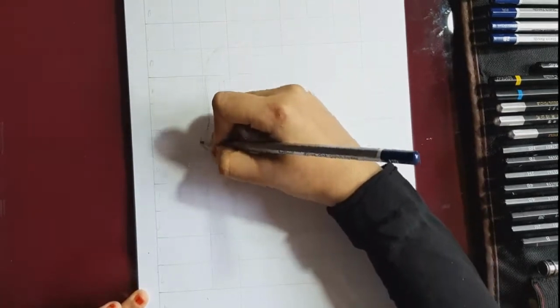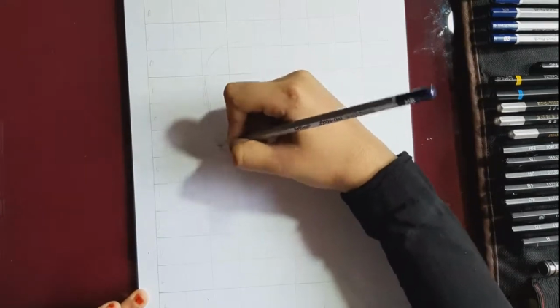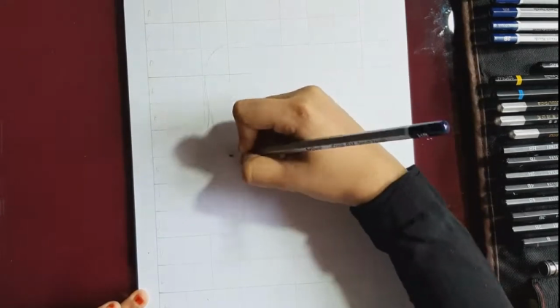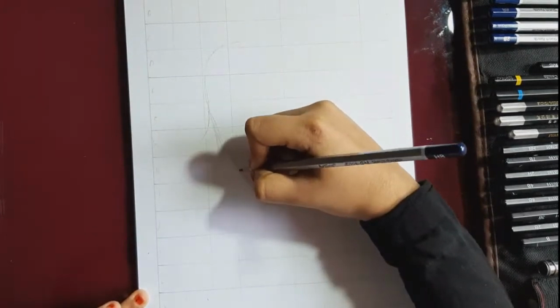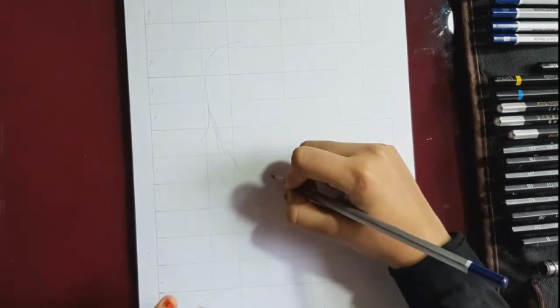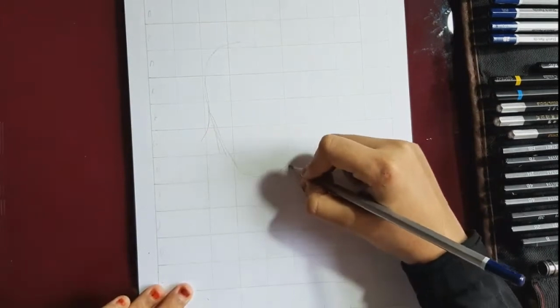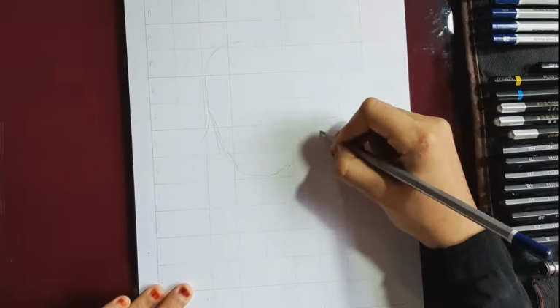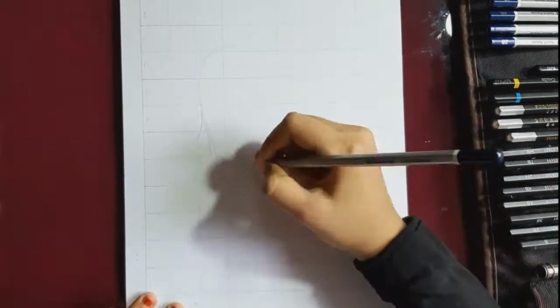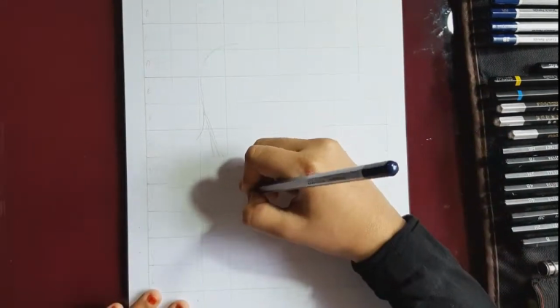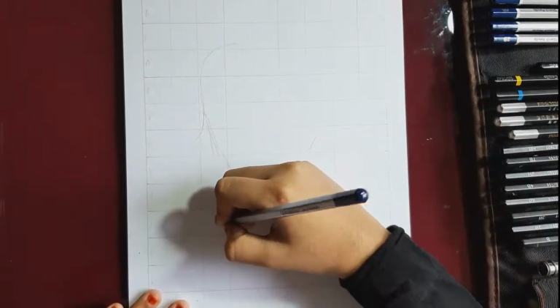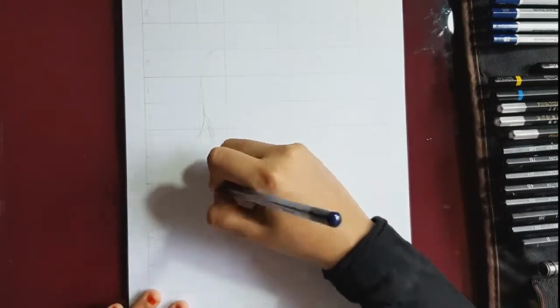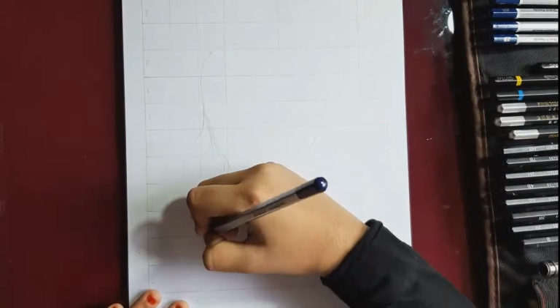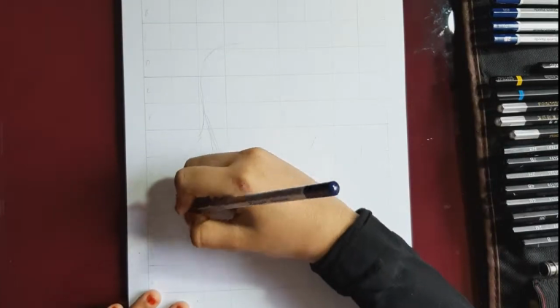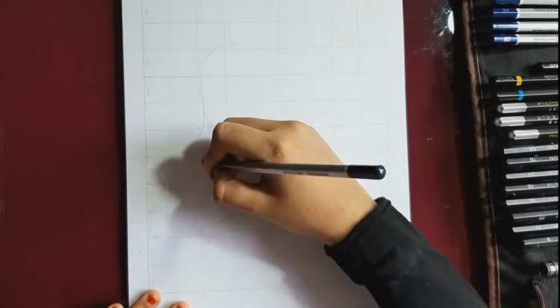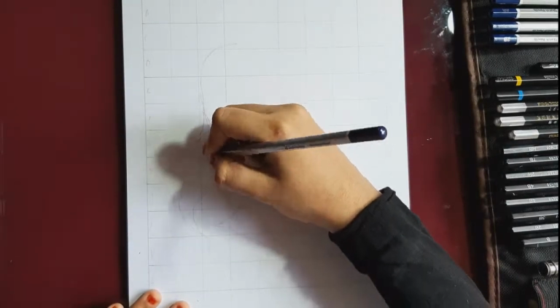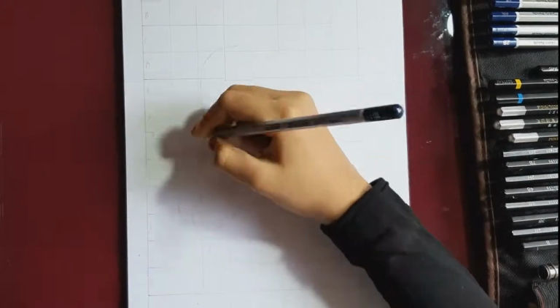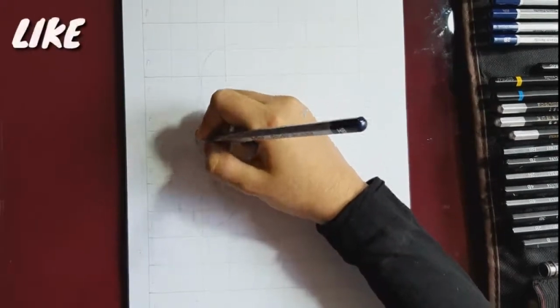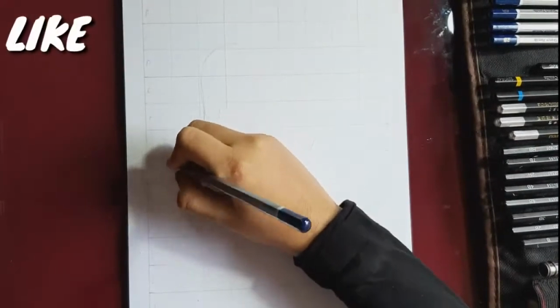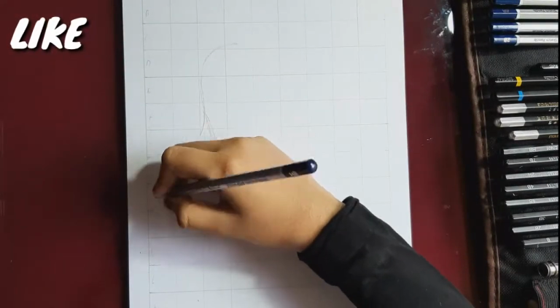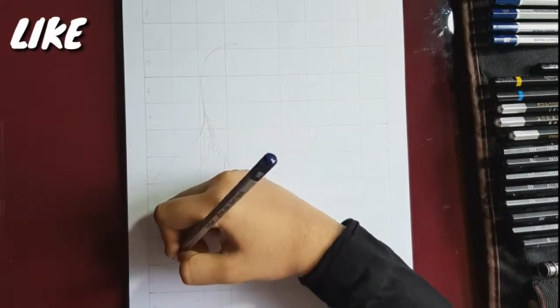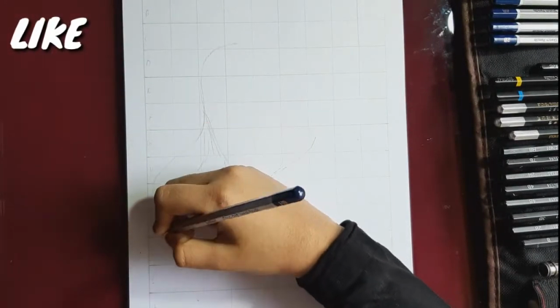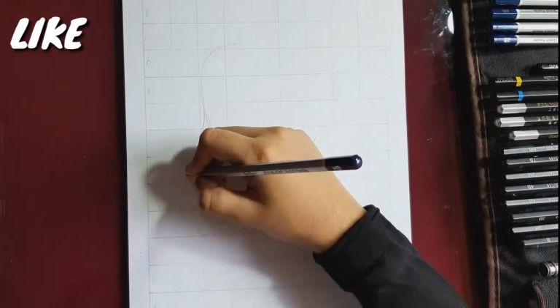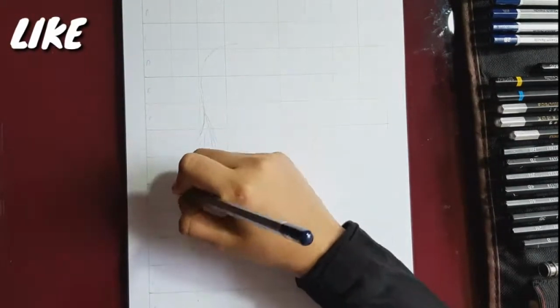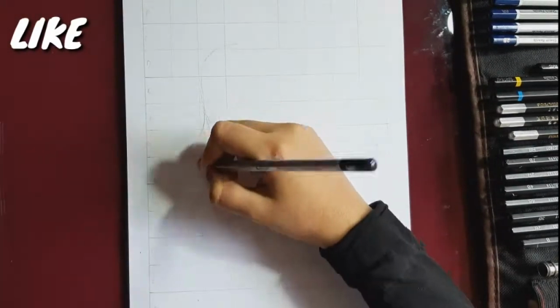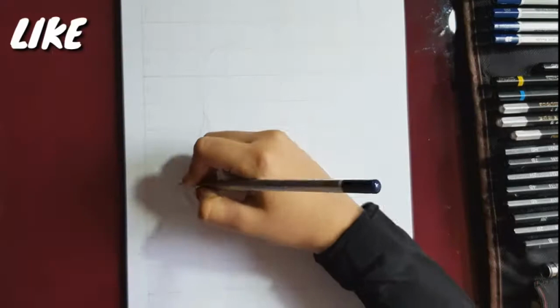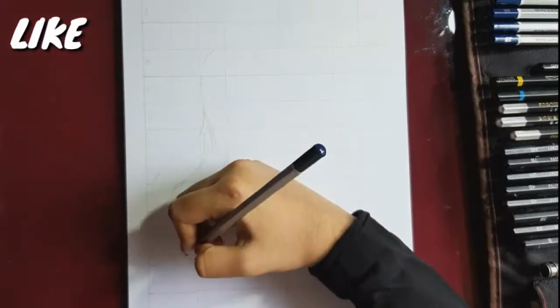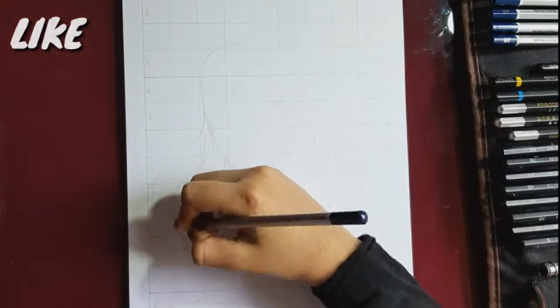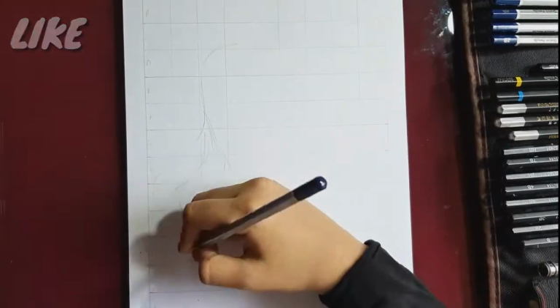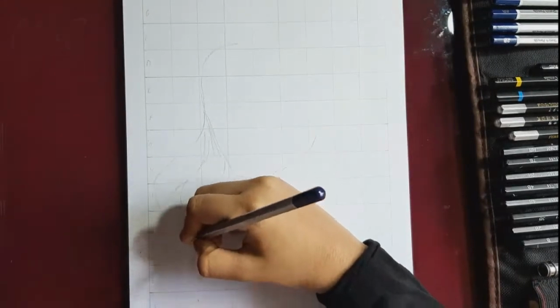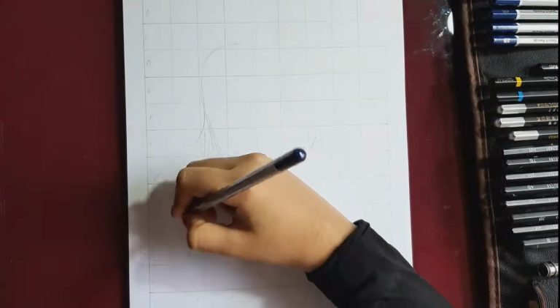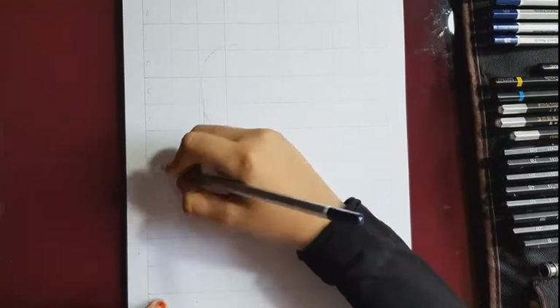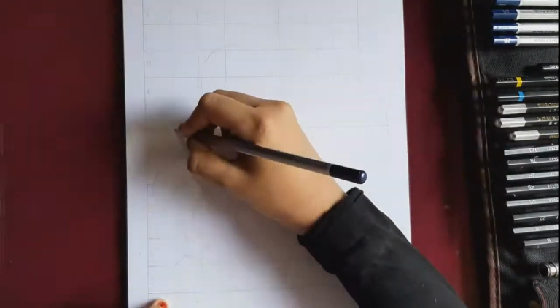Let's start with this. First, an HB pencil is used to make the hair outline. If we look at the reference paper, there are different shapes. That's how we look at the outline.